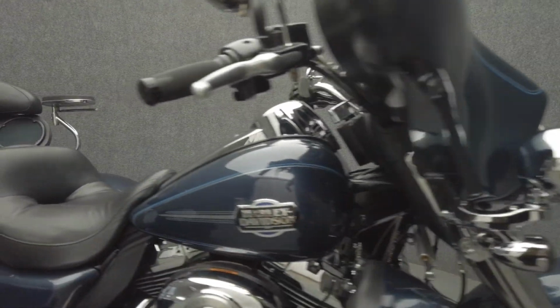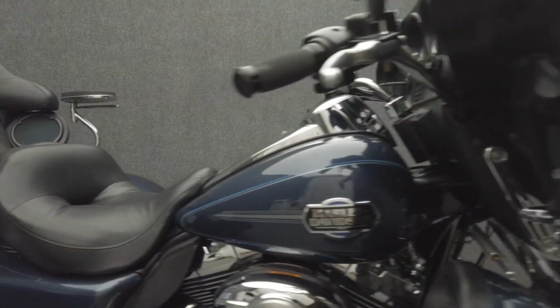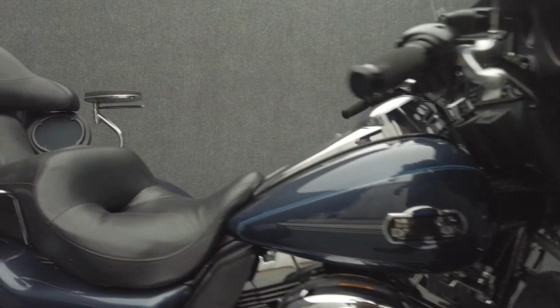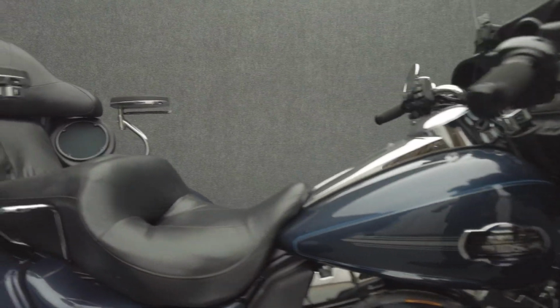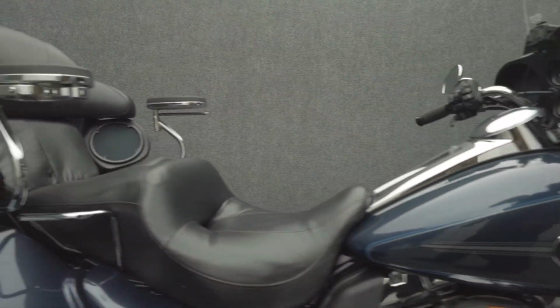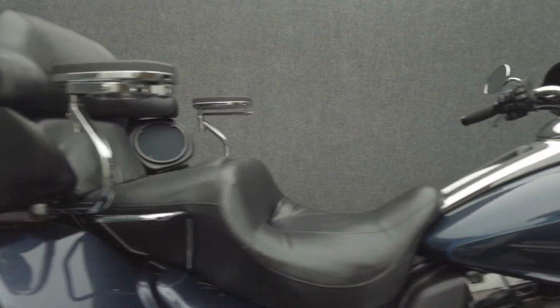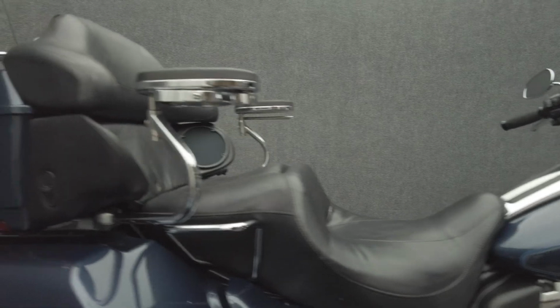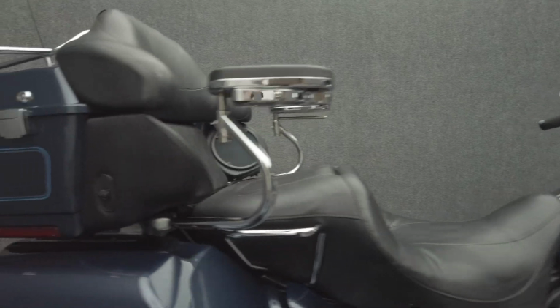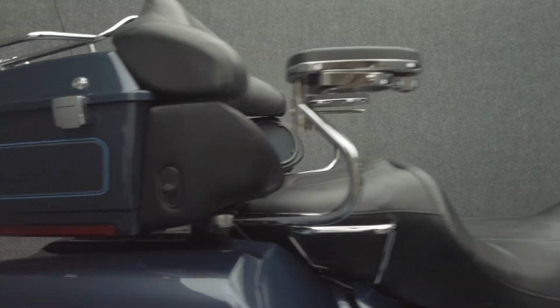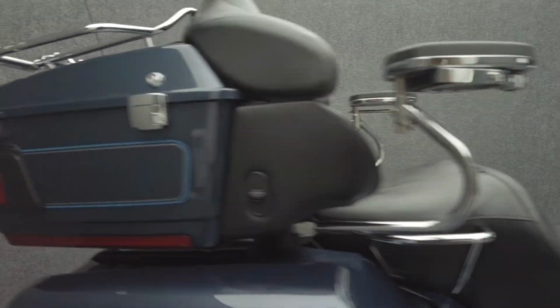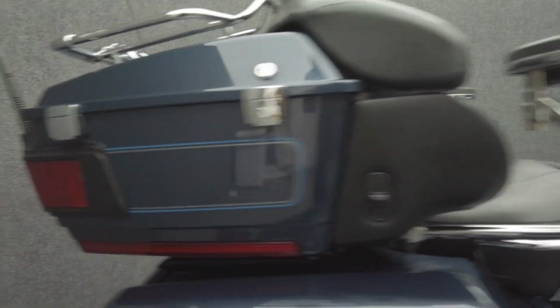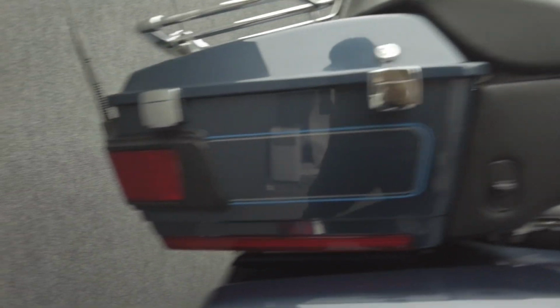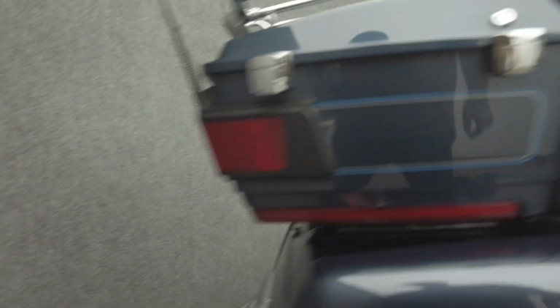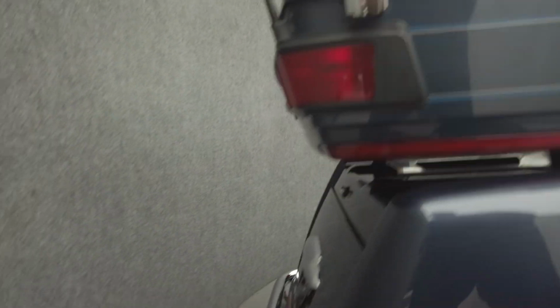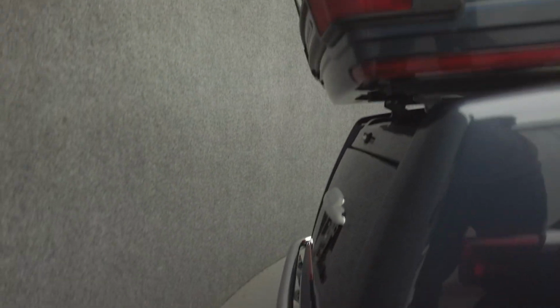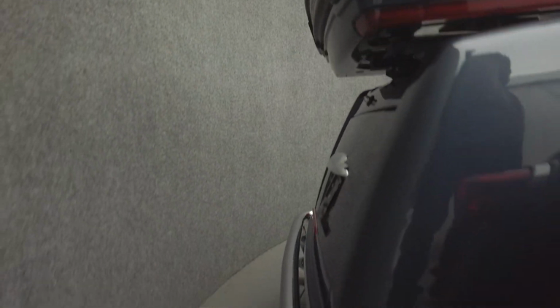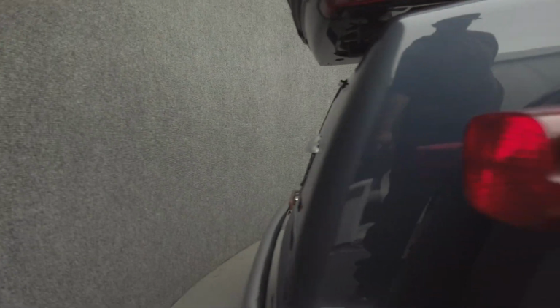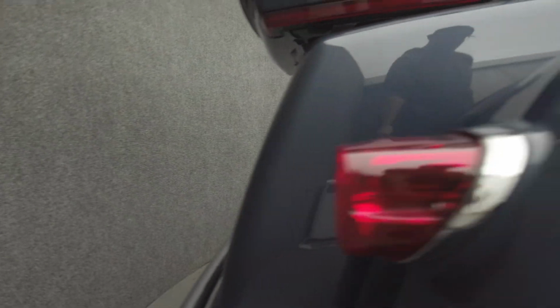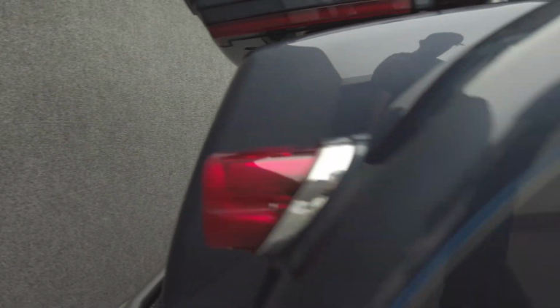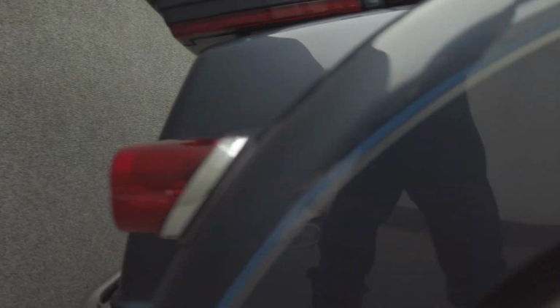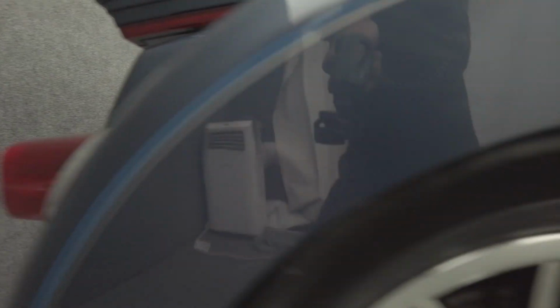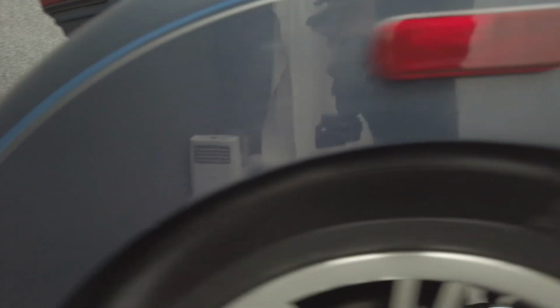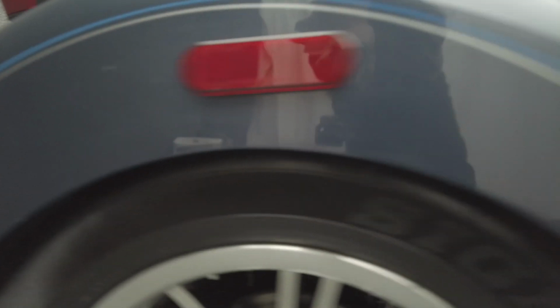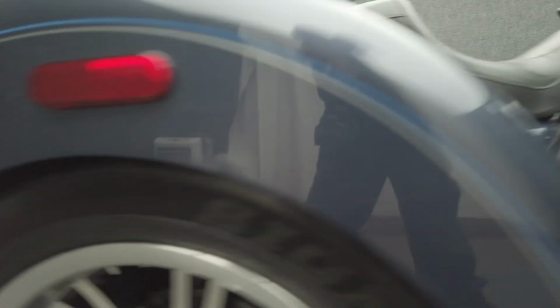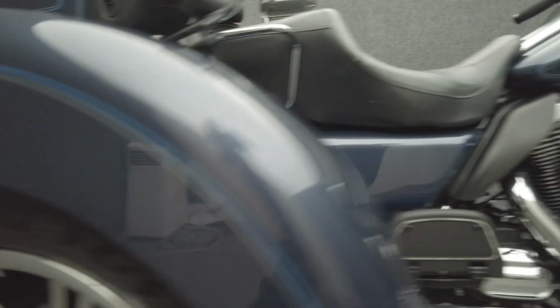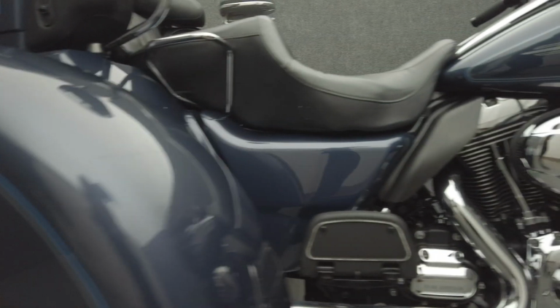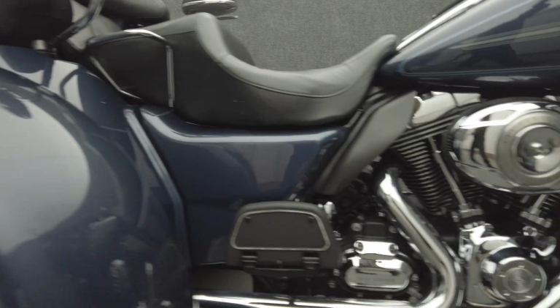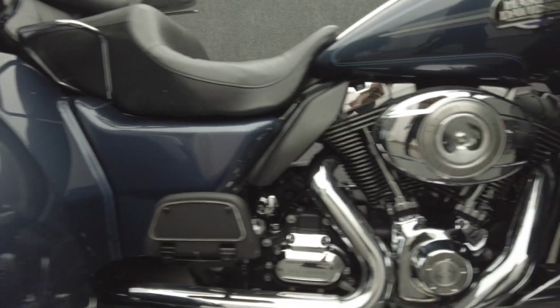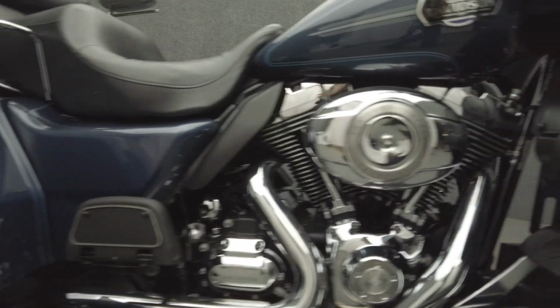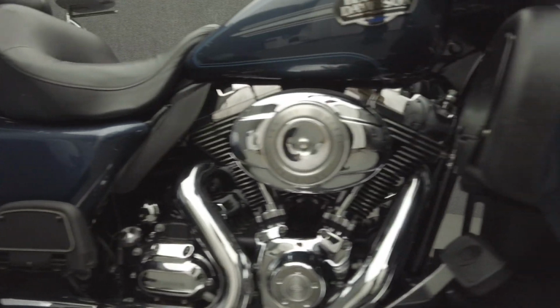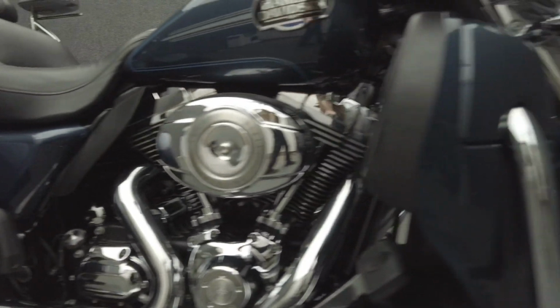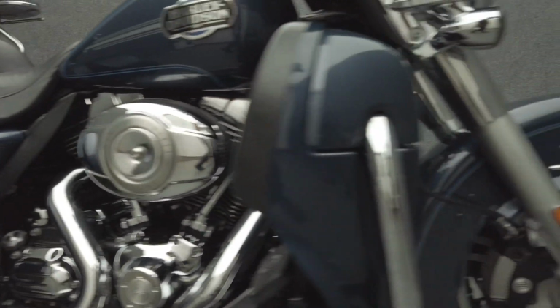It comes equipped with cruise control, reverse, and a multifunction two-speaker audio system. It's been upgraded with GPS prep Harley-Davidson grips, passenger armrests, rear bumper guard, and a luggage rack.